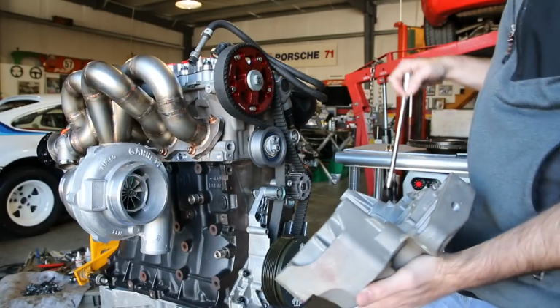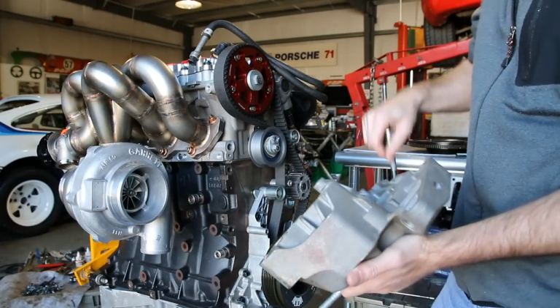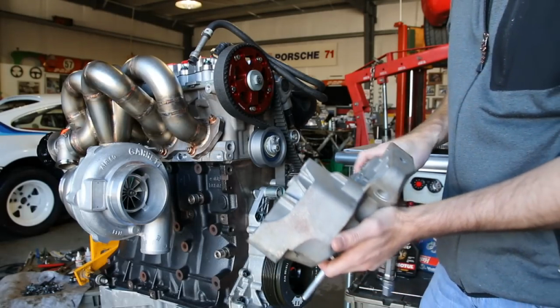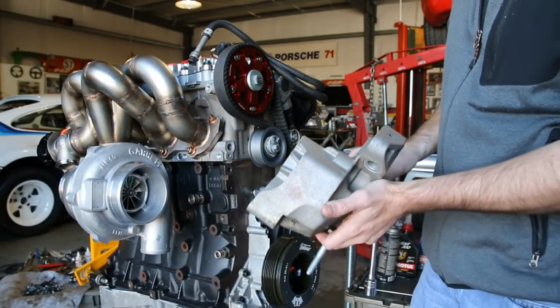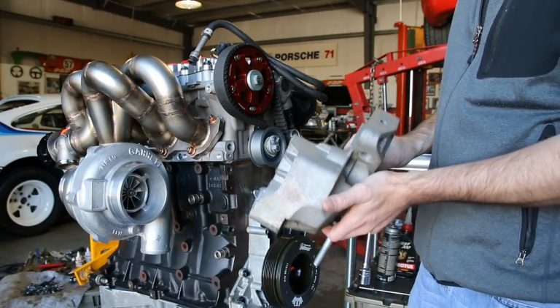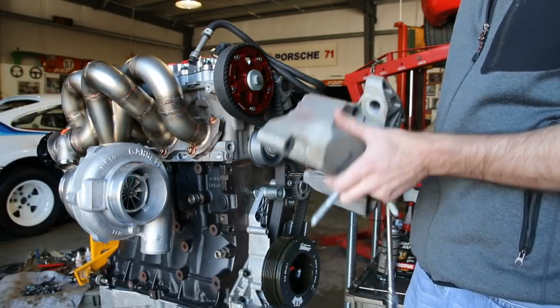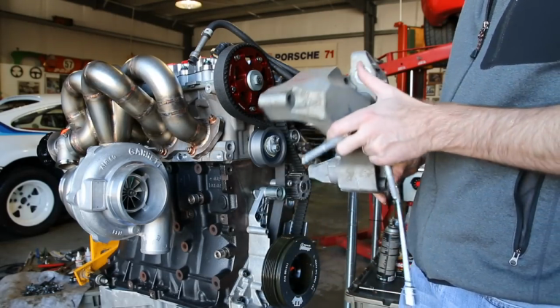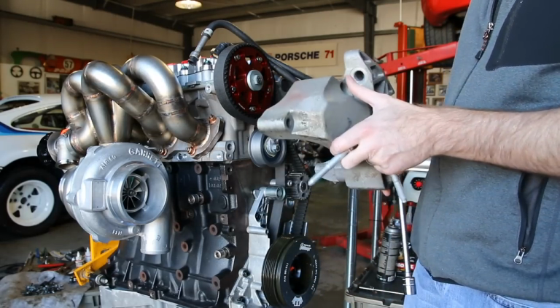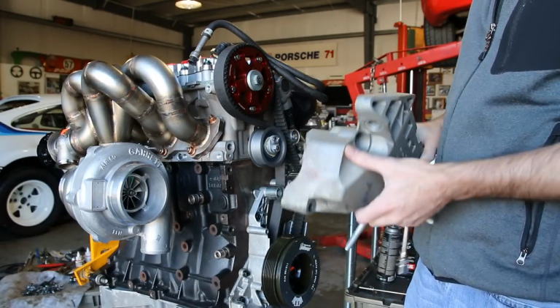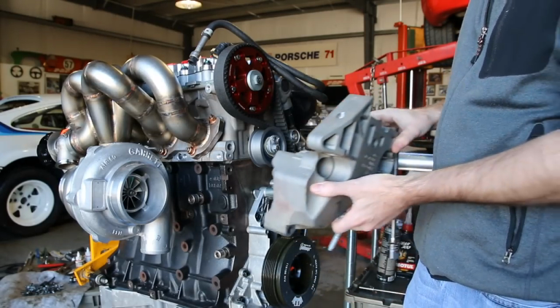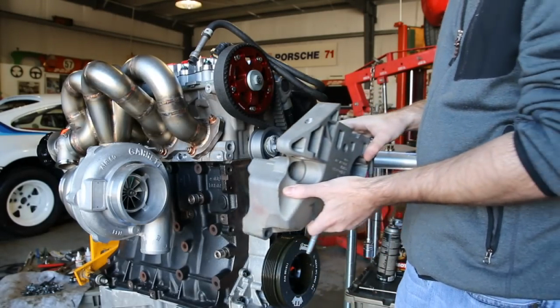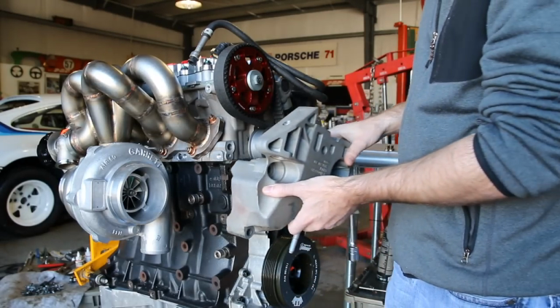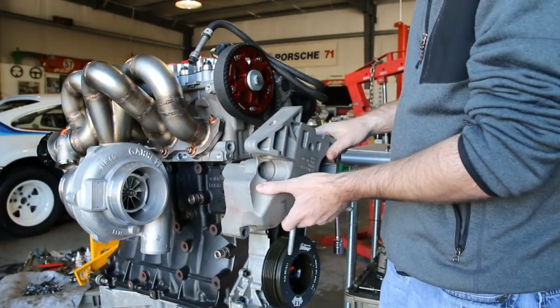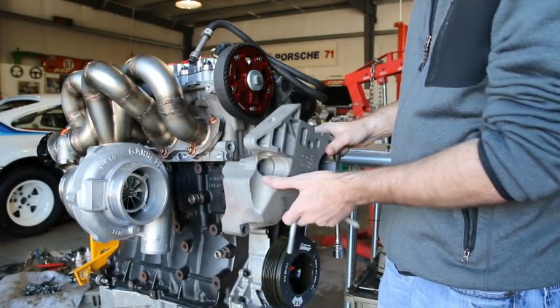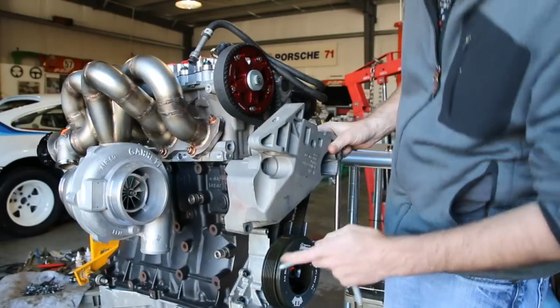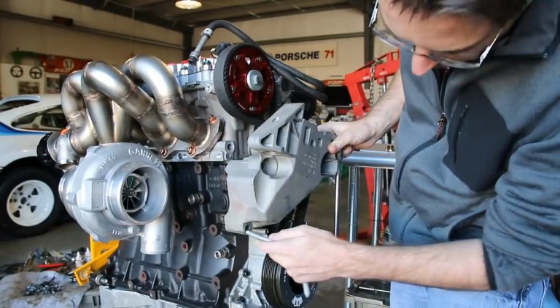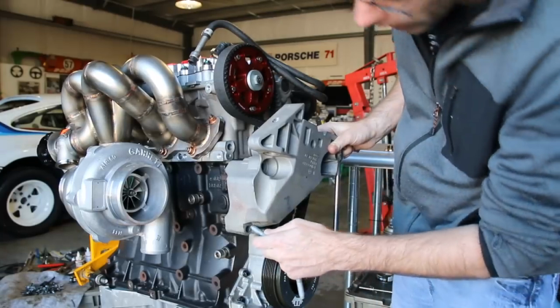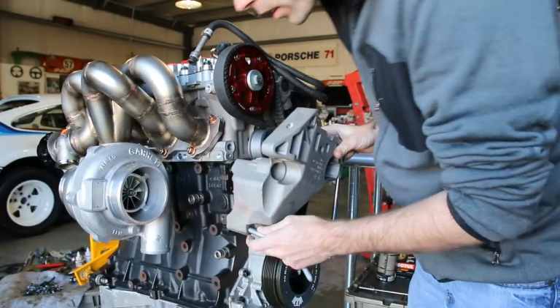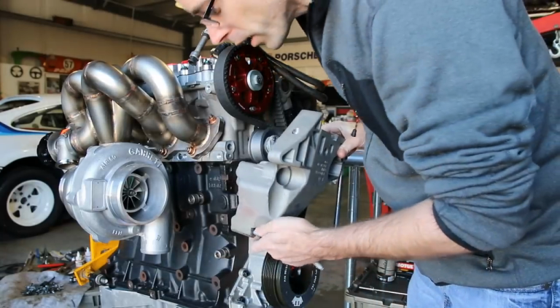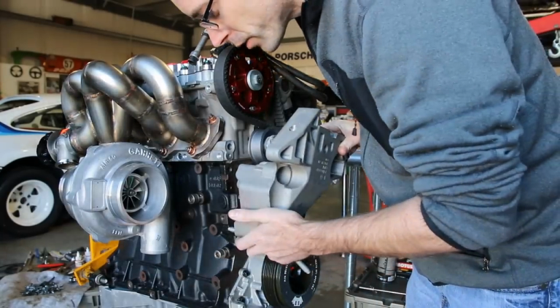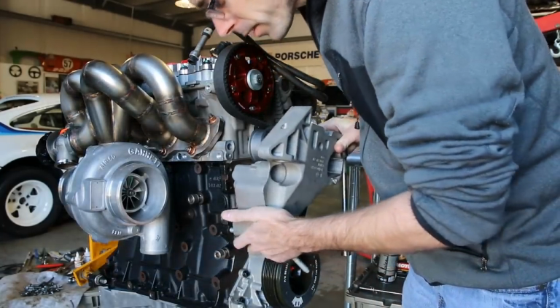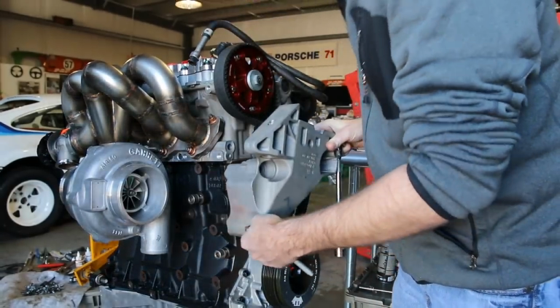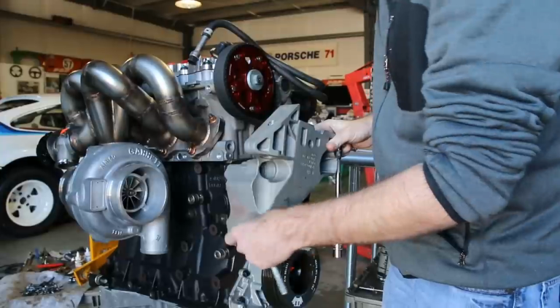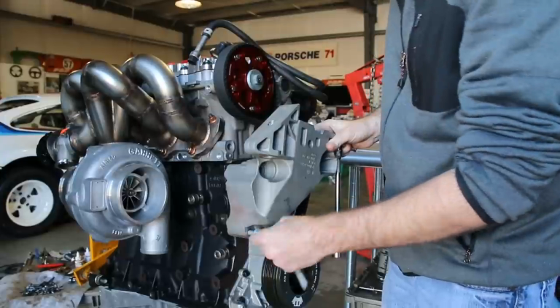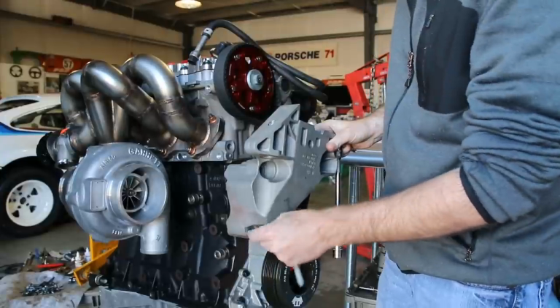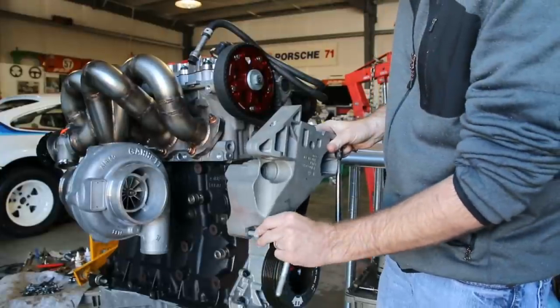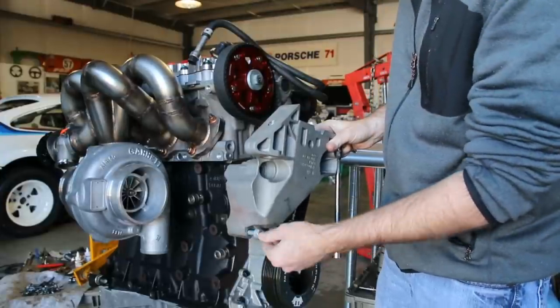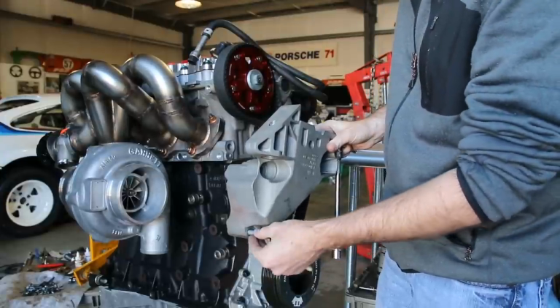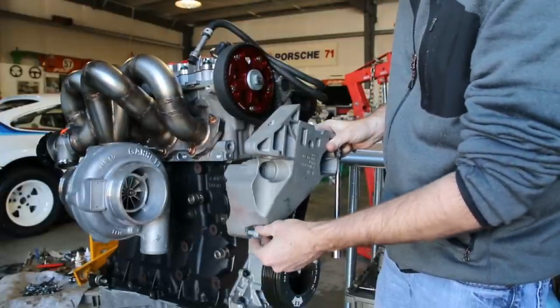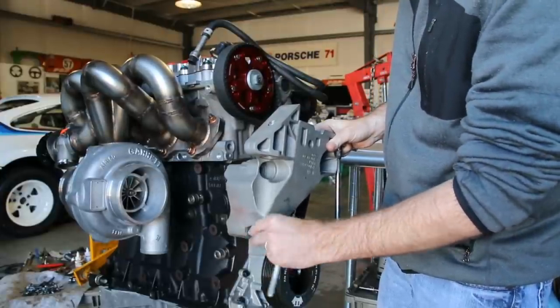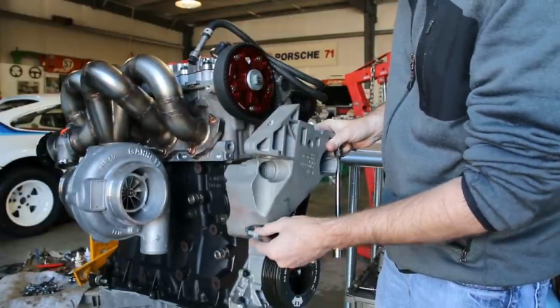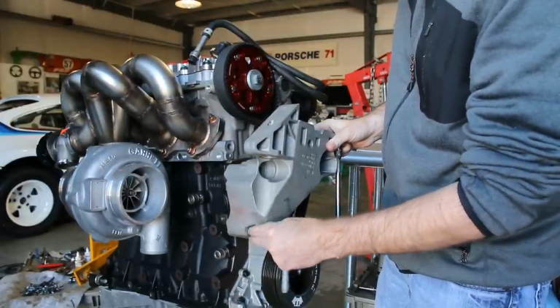Now we're going to install our engine mount bracket. This is to prepare us to be able to put this engine on a cherry picker and then mount the transmission and rear main seal as well as our clutch and flywheel assembly.